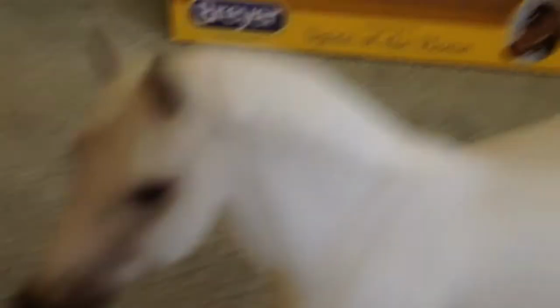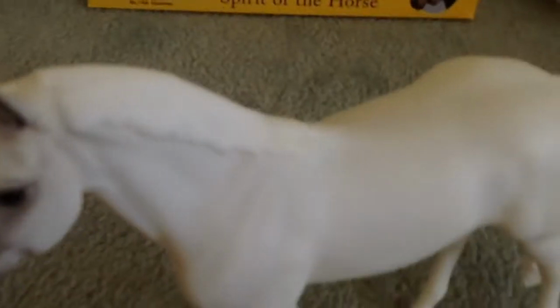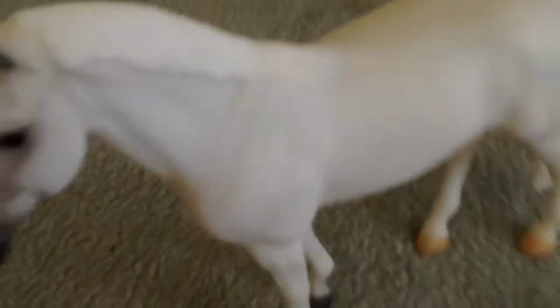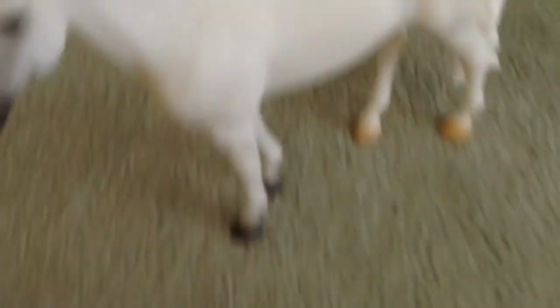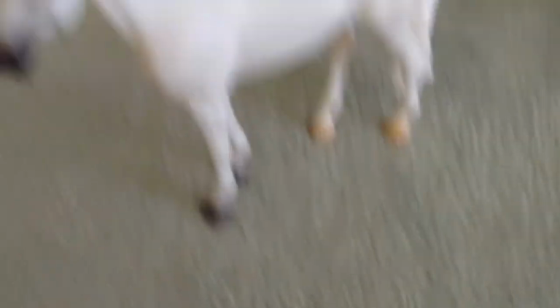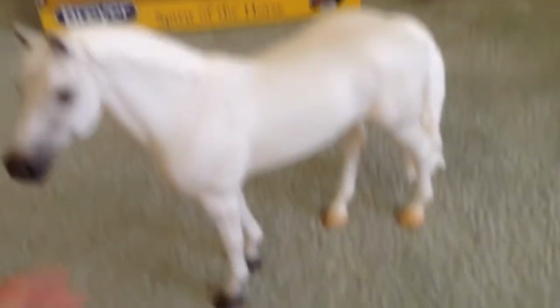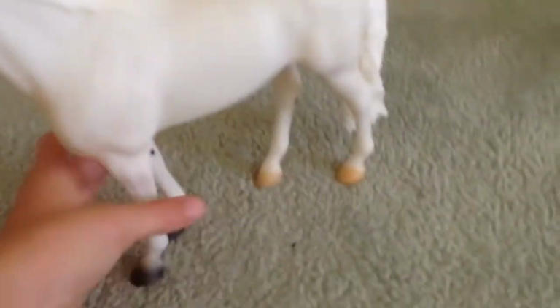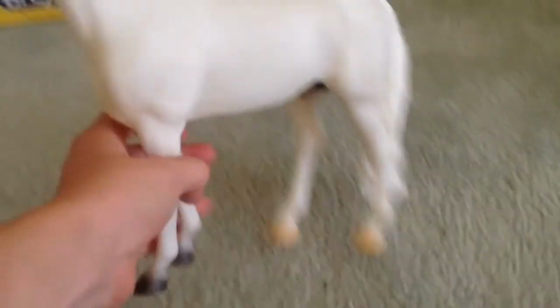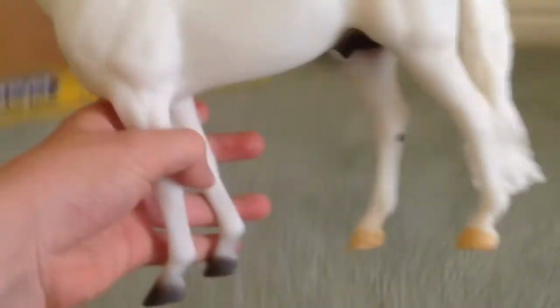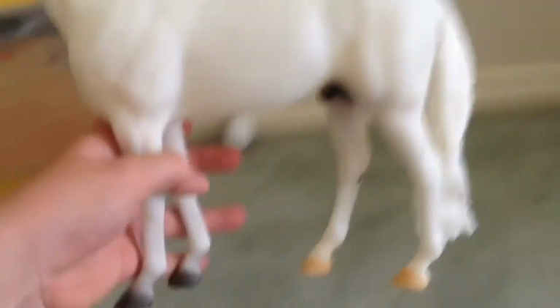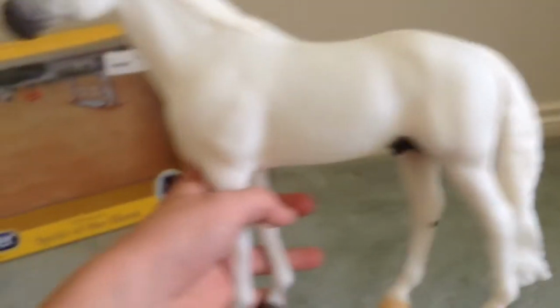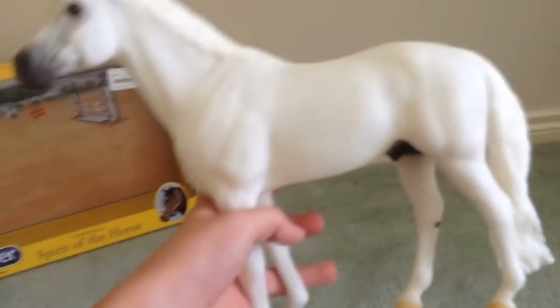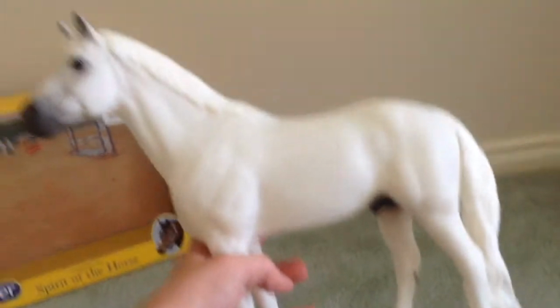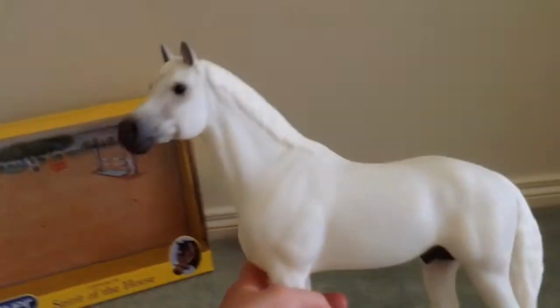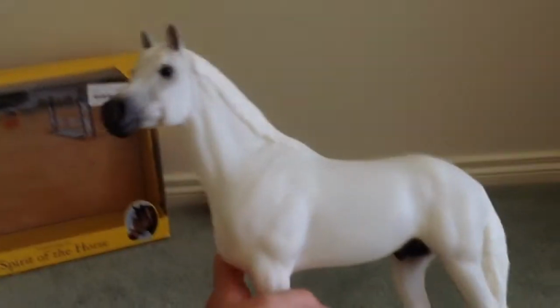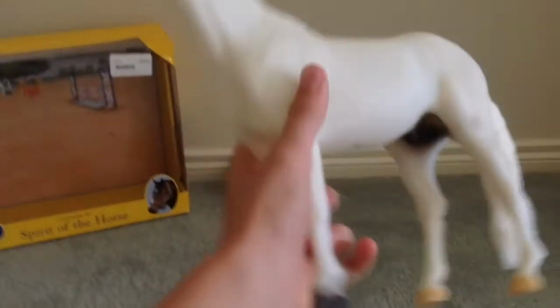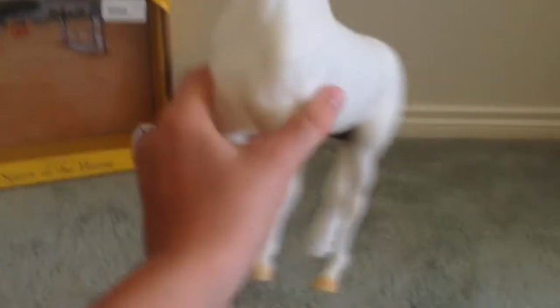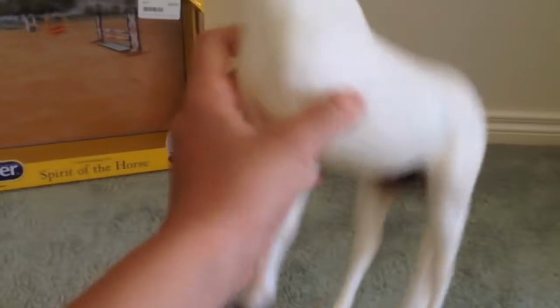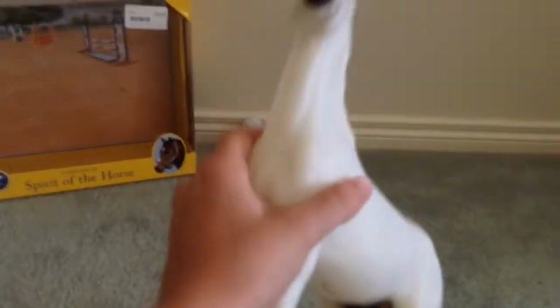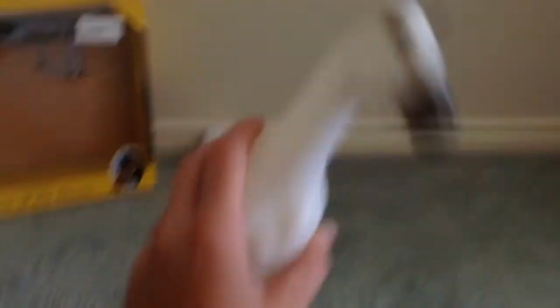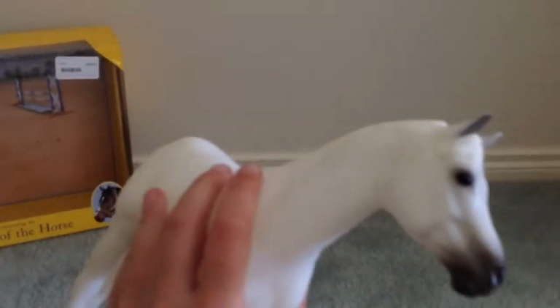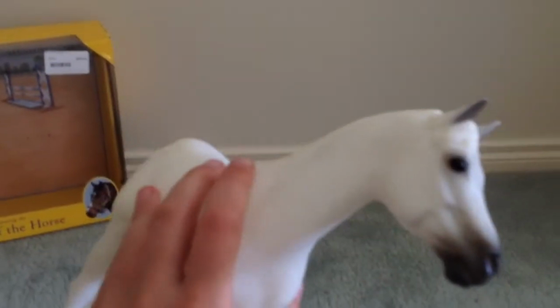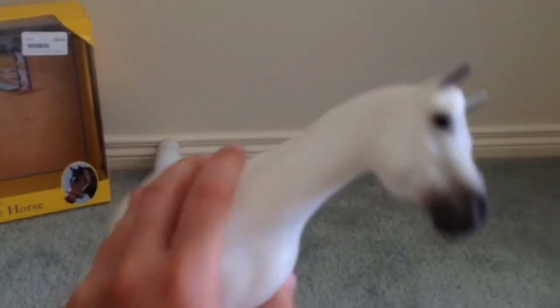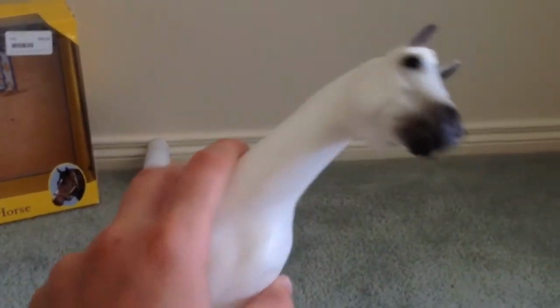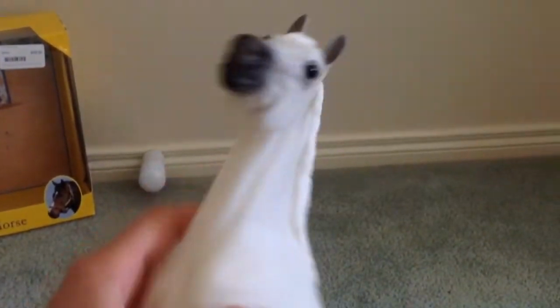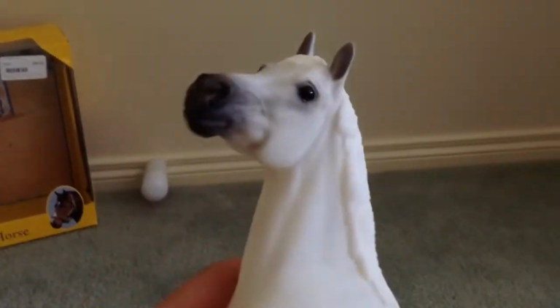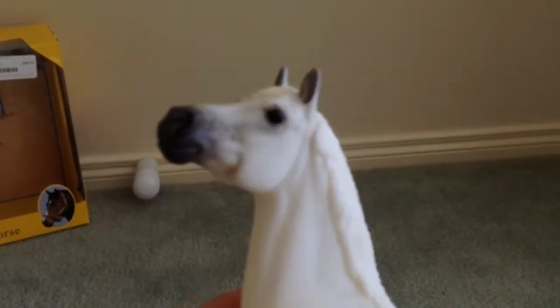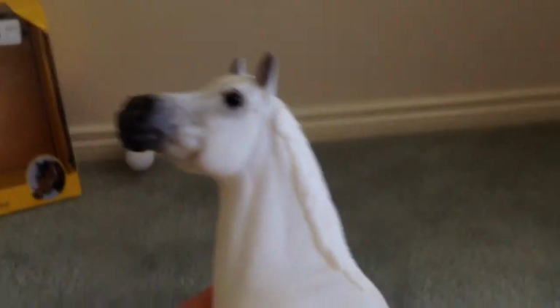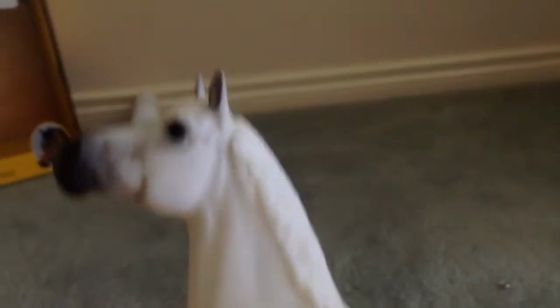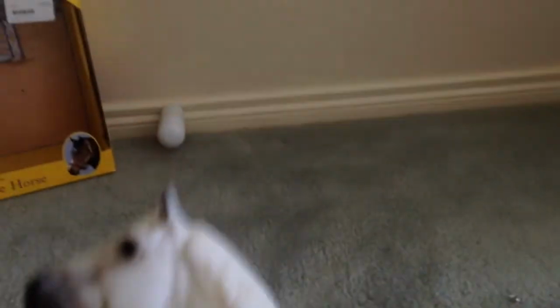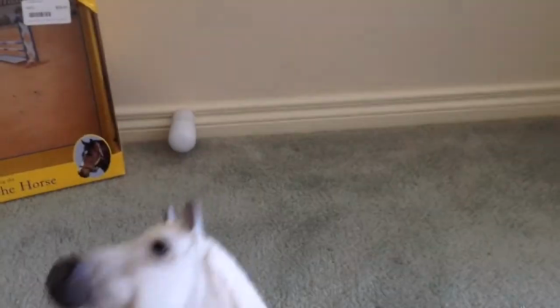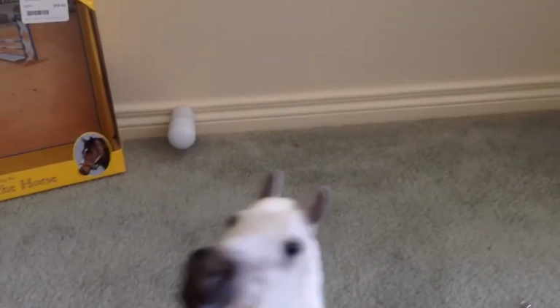That's the actual horse — this is him, he's really, really pretty. He's actually quite big, as you can see. So obviously he's a traditional.